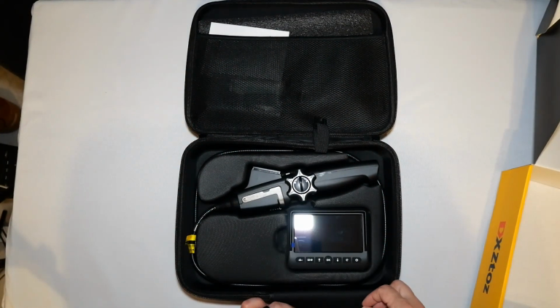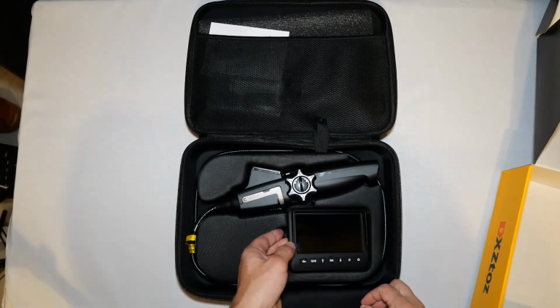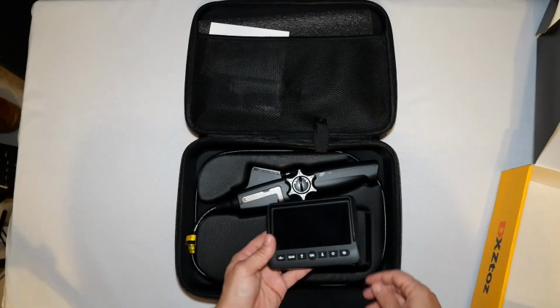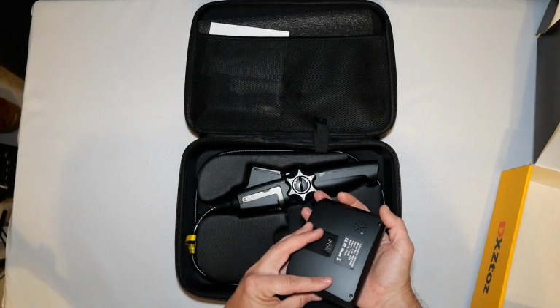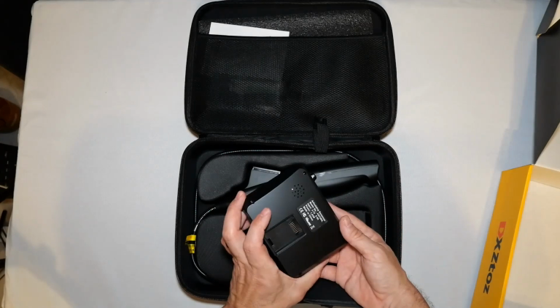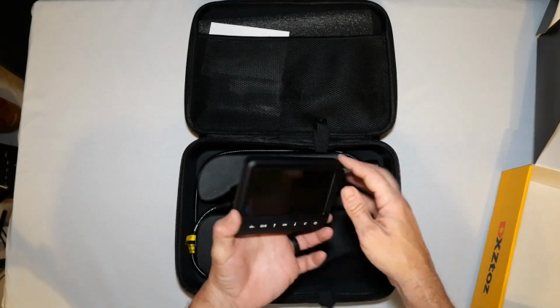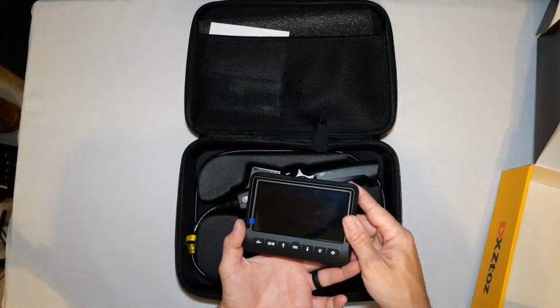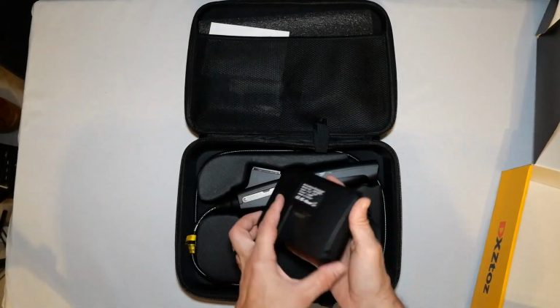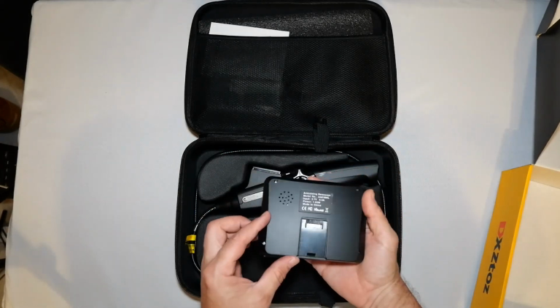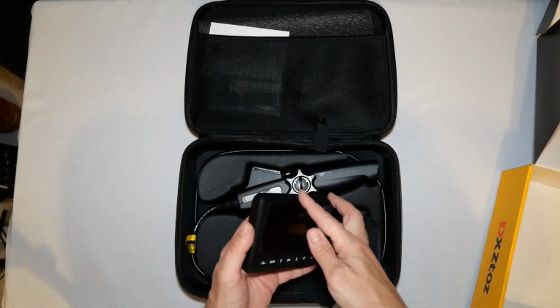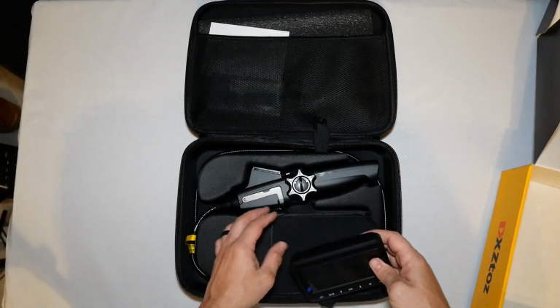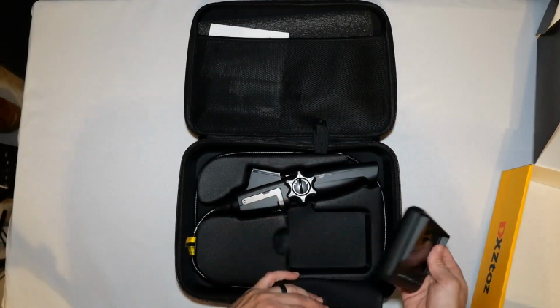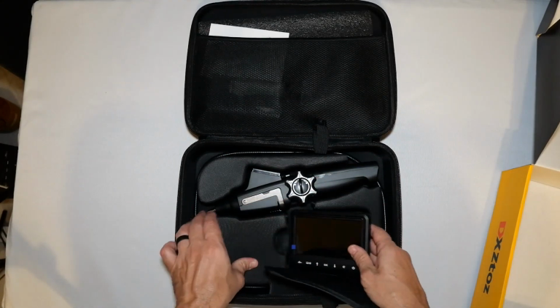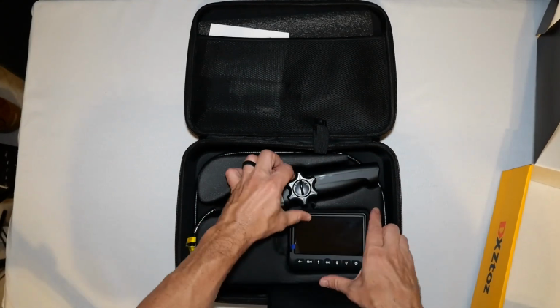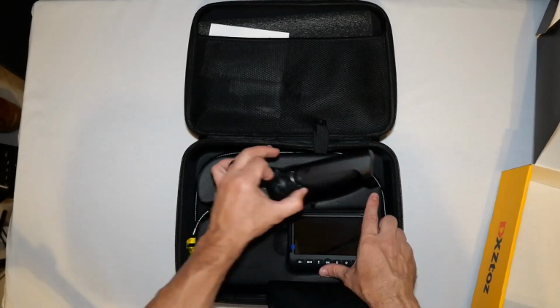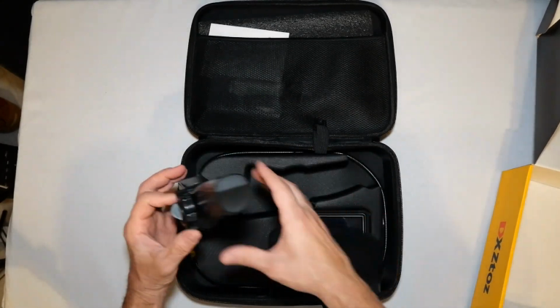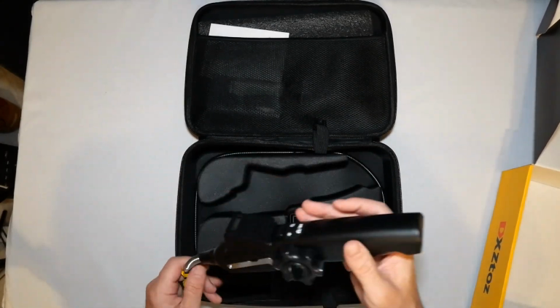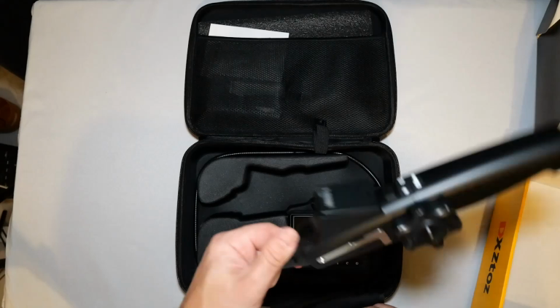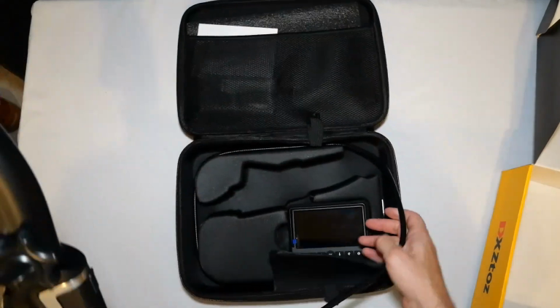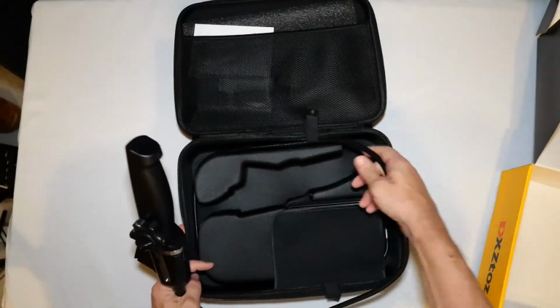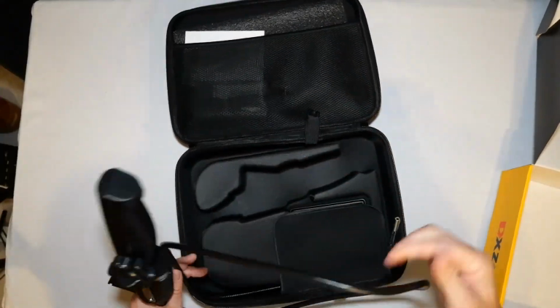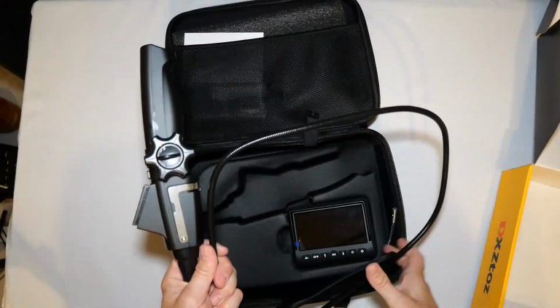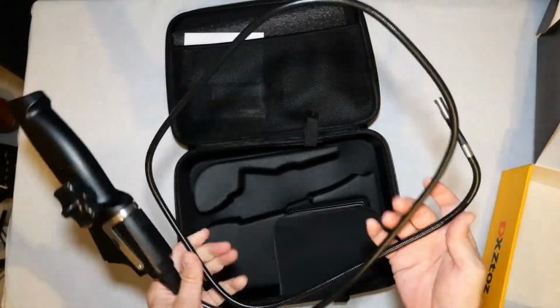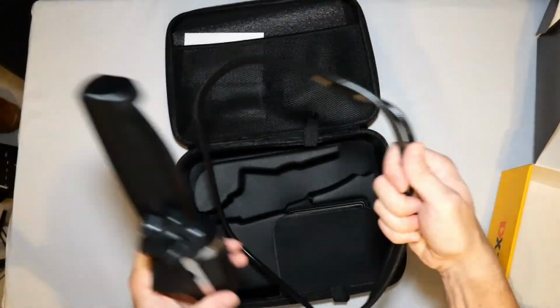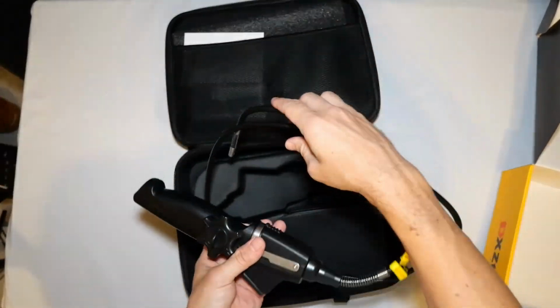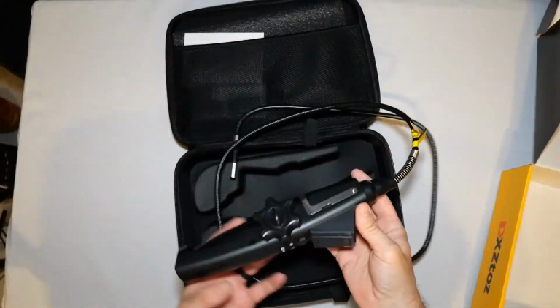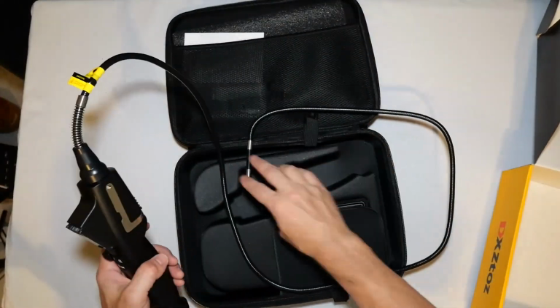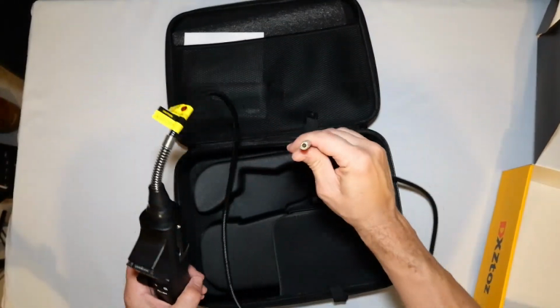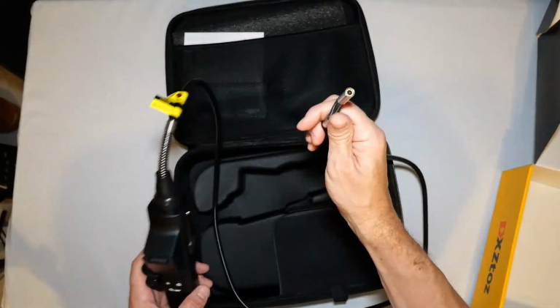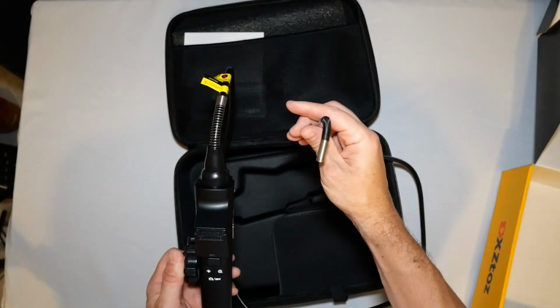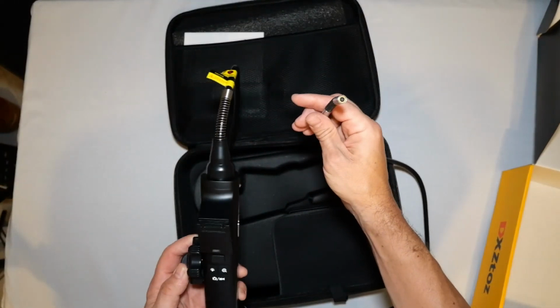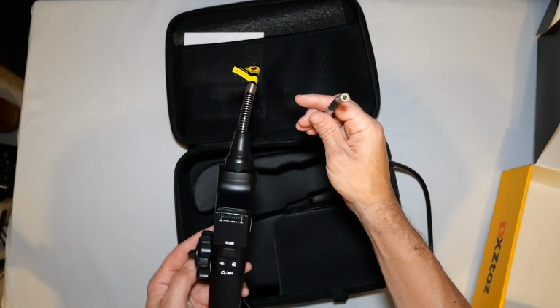It has a 3,000mAh rechargeable battery that gives you about four hours of use. I like how everything fits so neatly inside this case — it's very well designed.